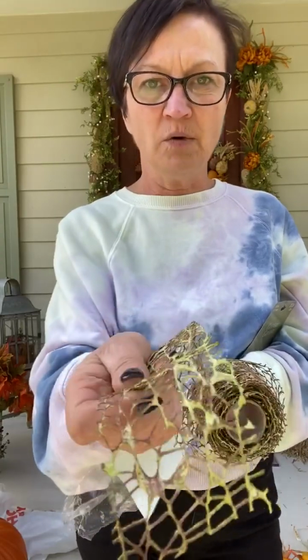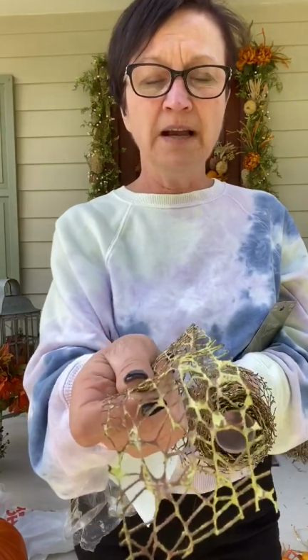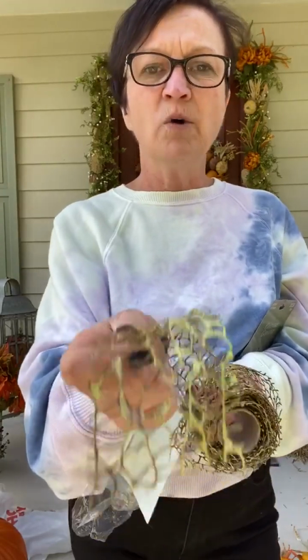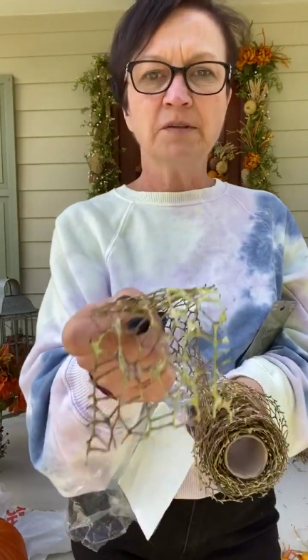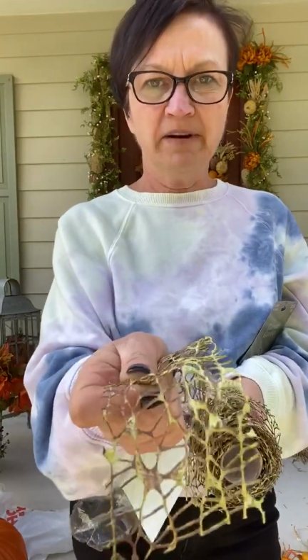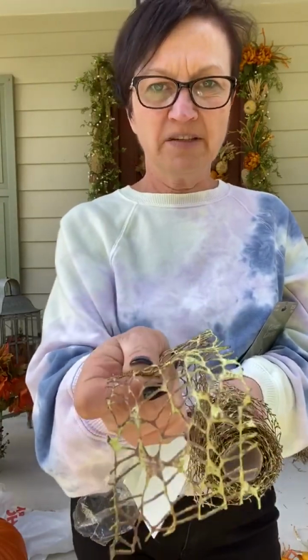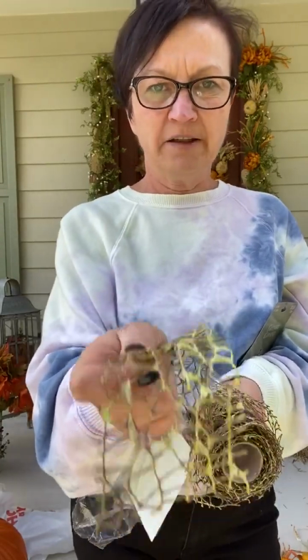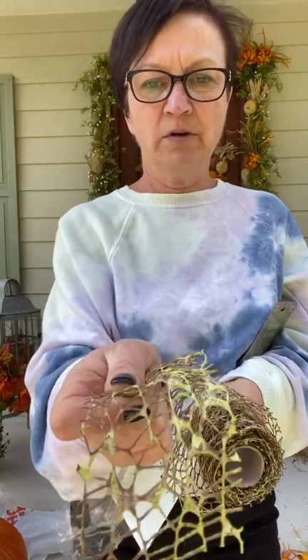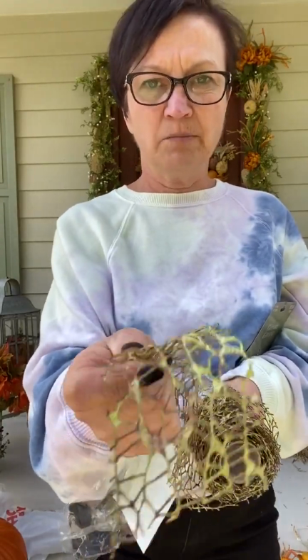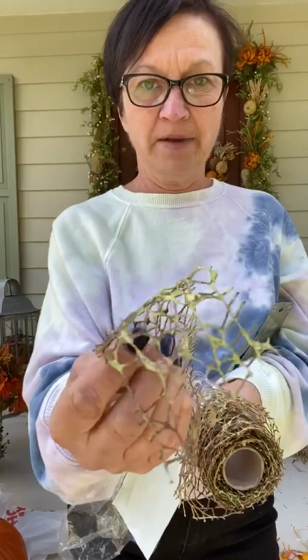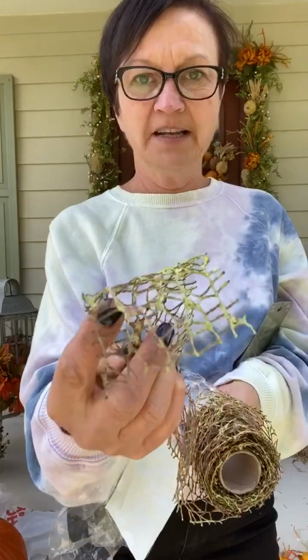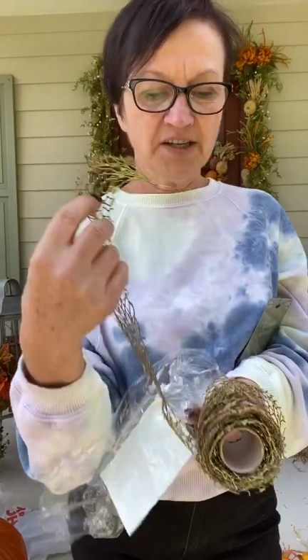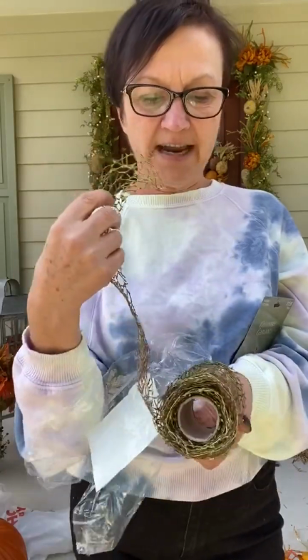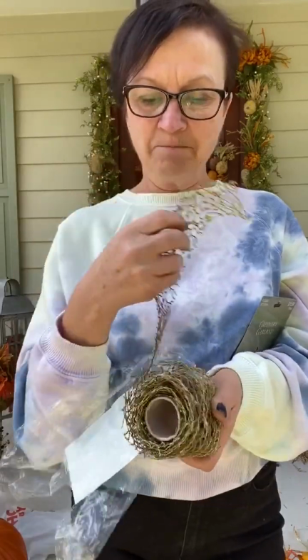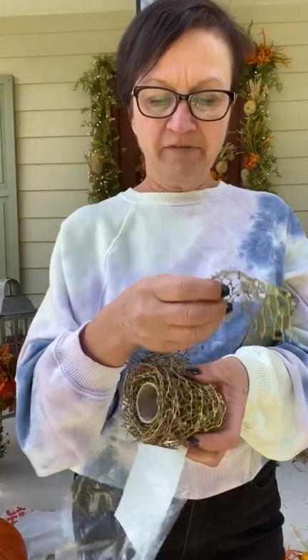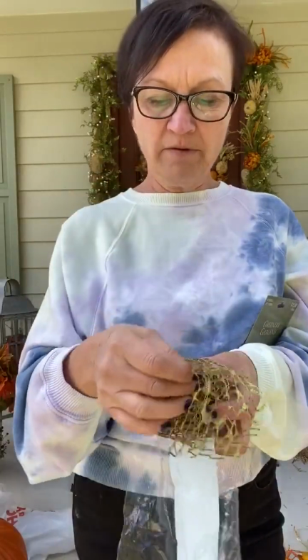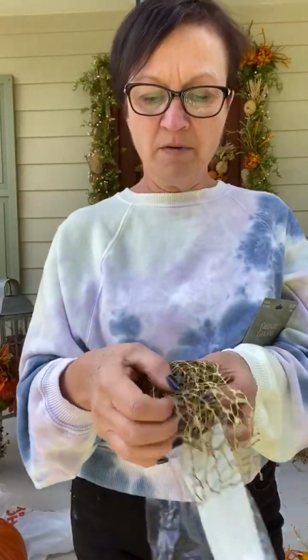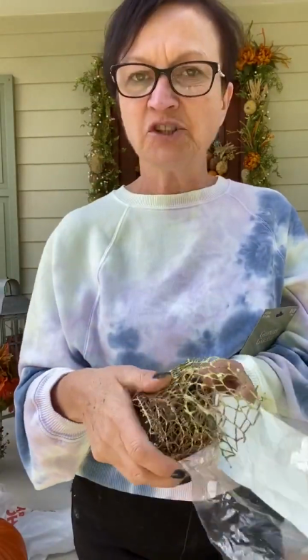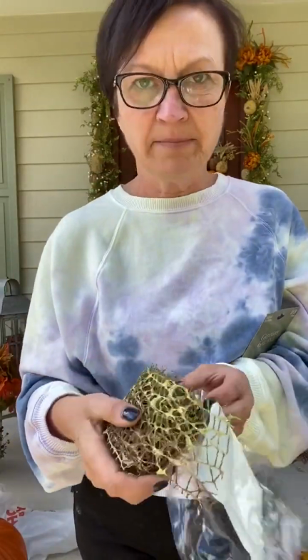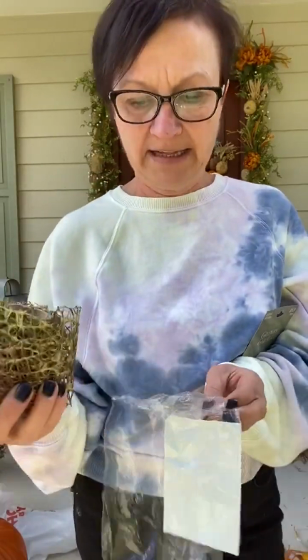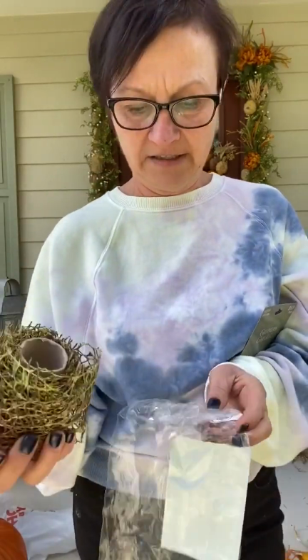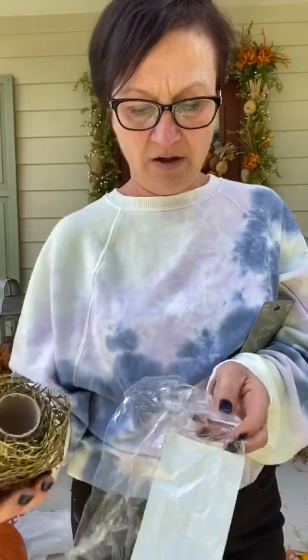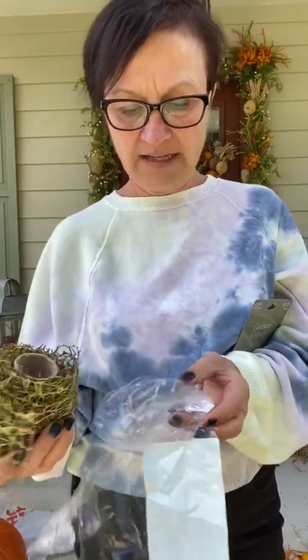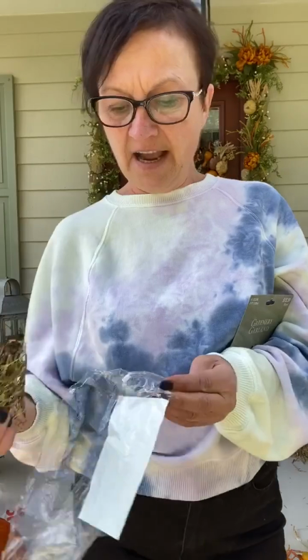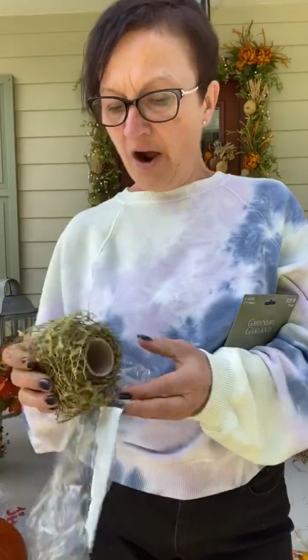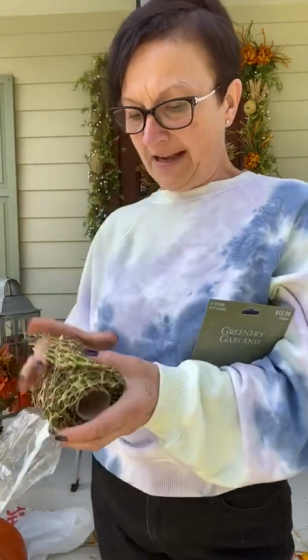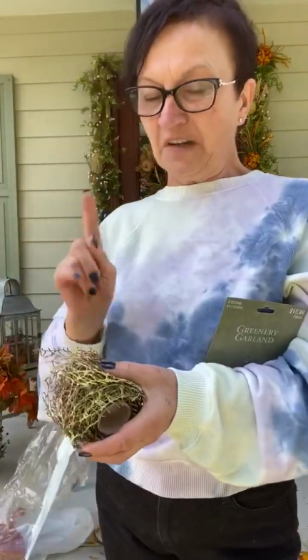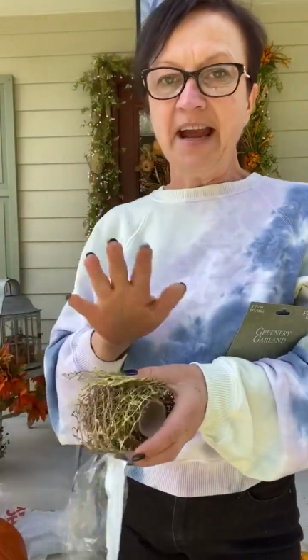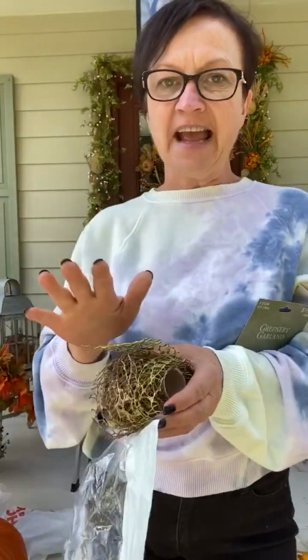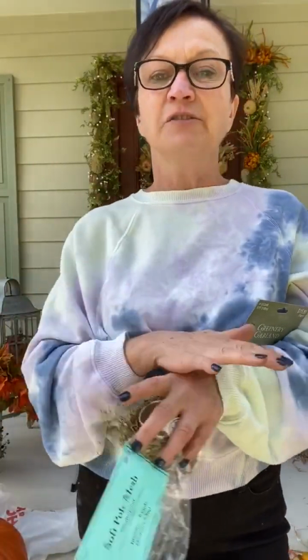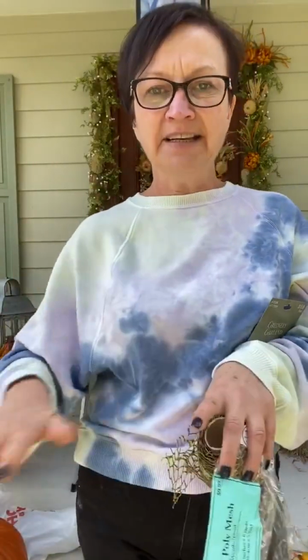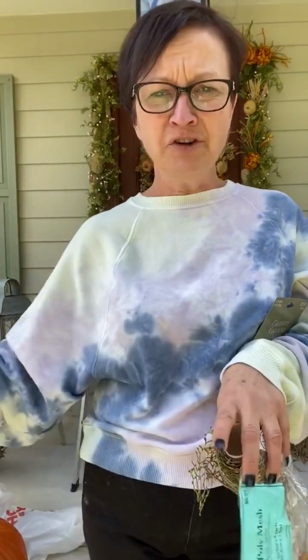This is the ribbon I use — it's on the floor right now. This is not sold where the fabric is; it's sold where all those big ribbons are in the floral department. It's just a floral mesh ribbon.